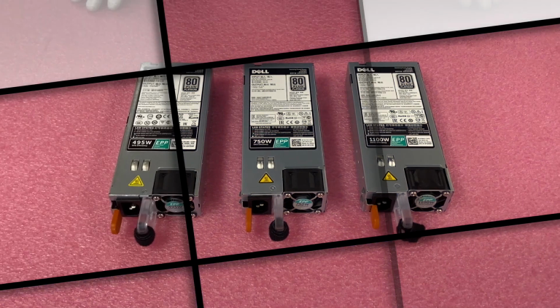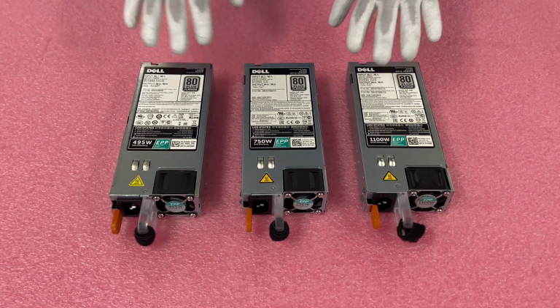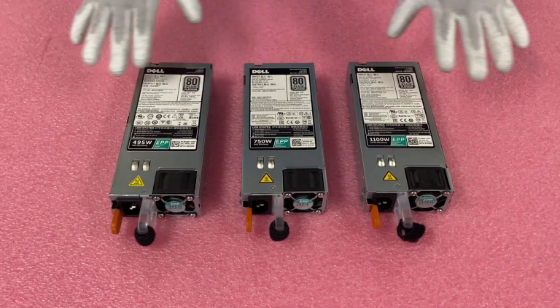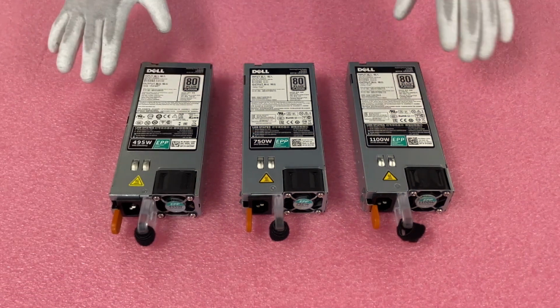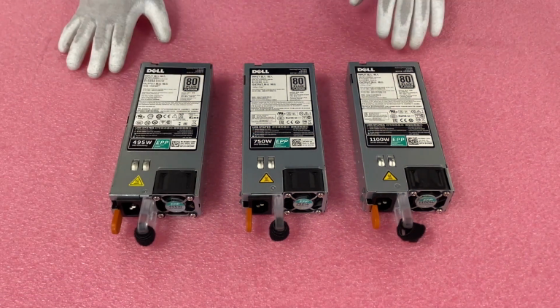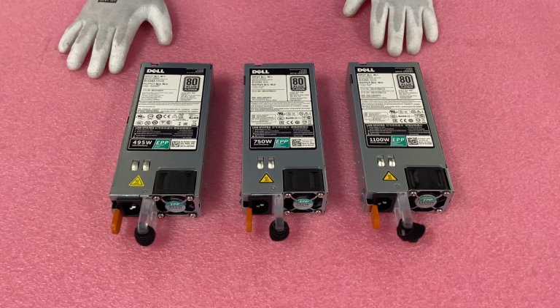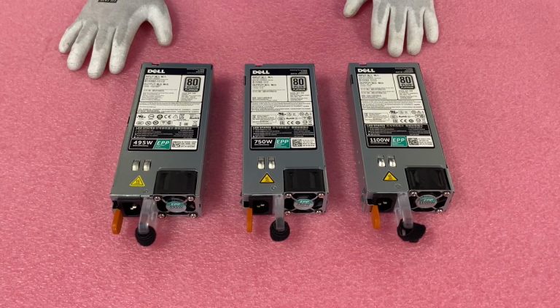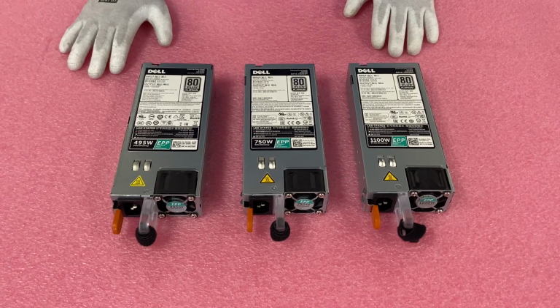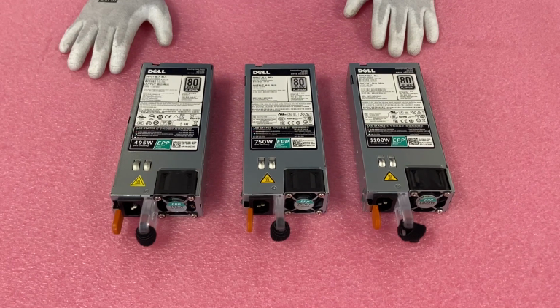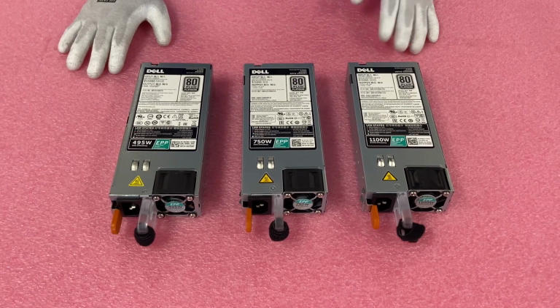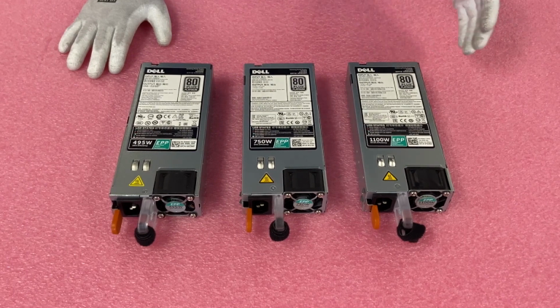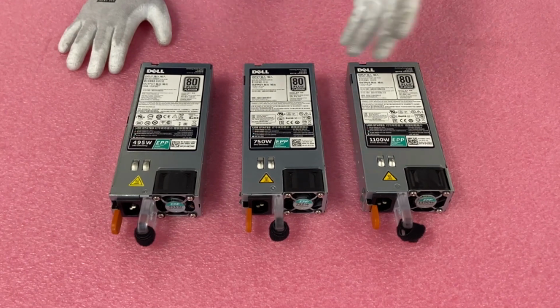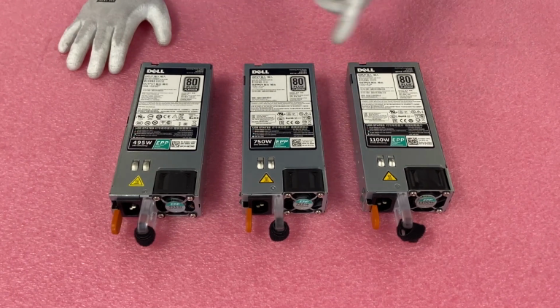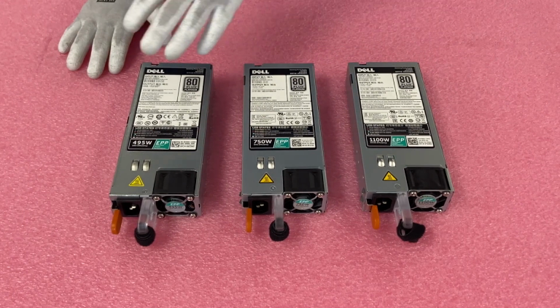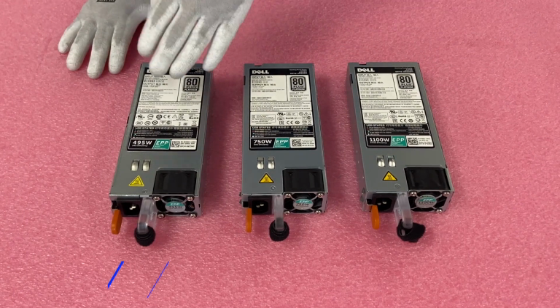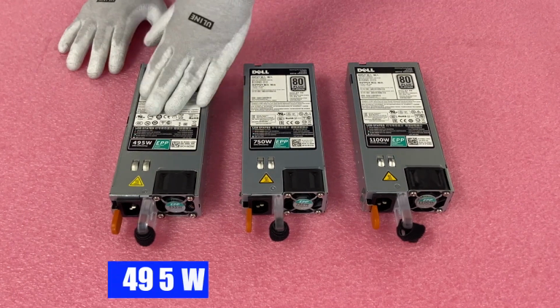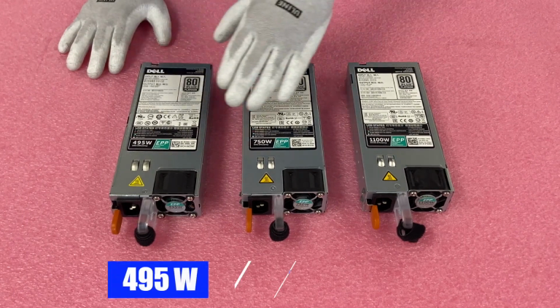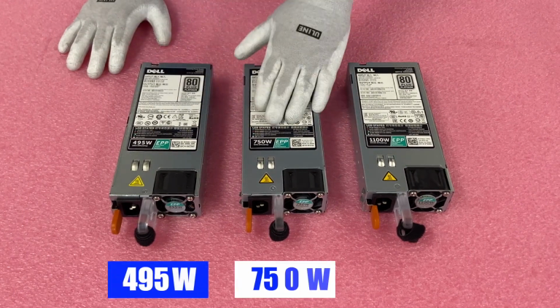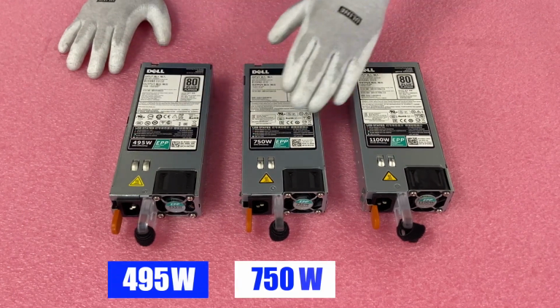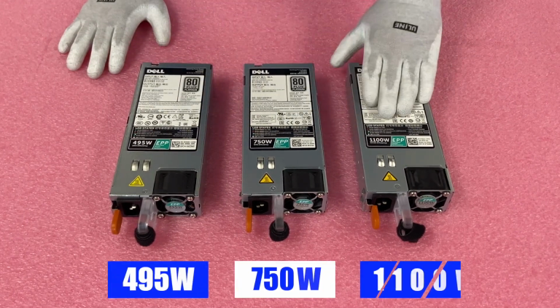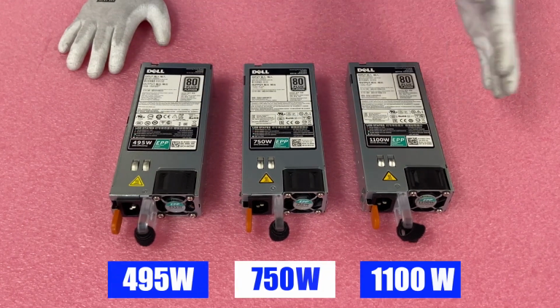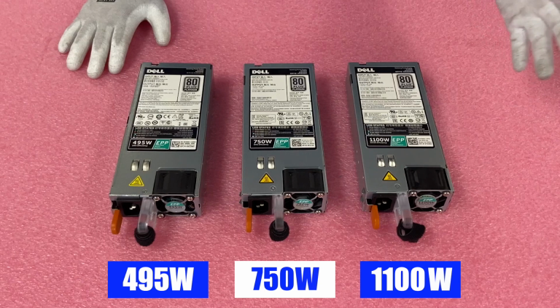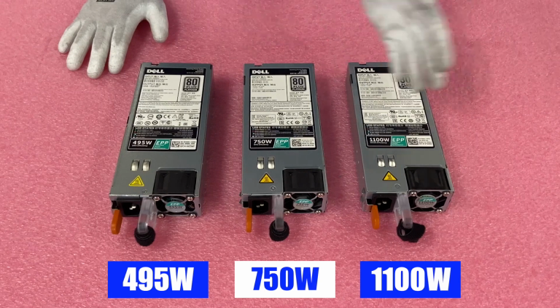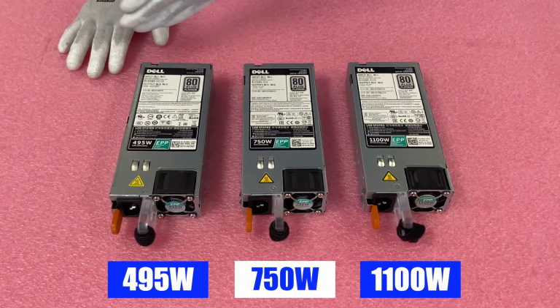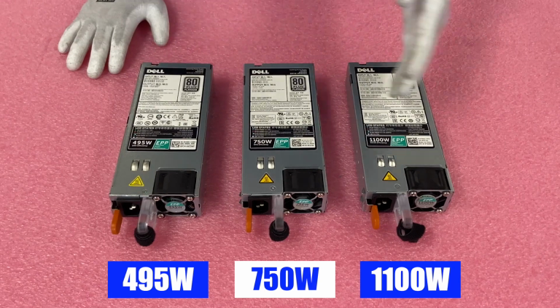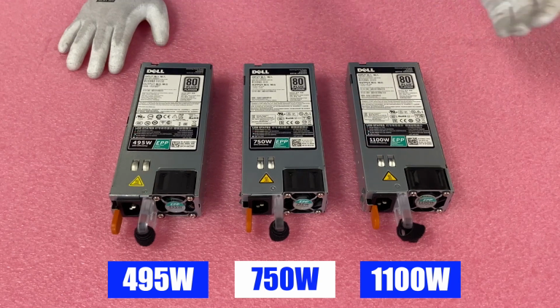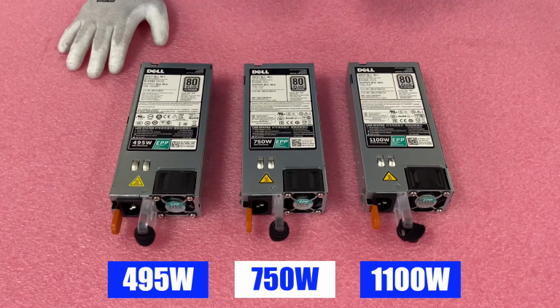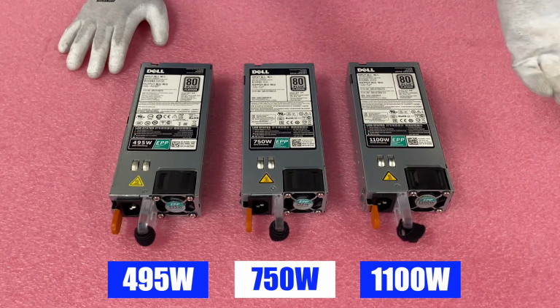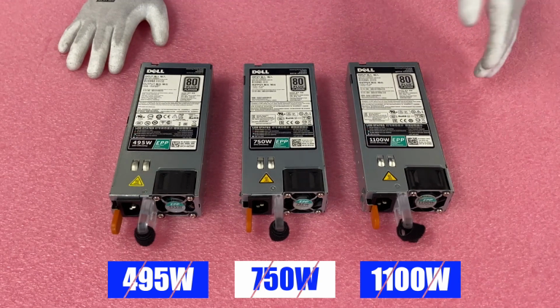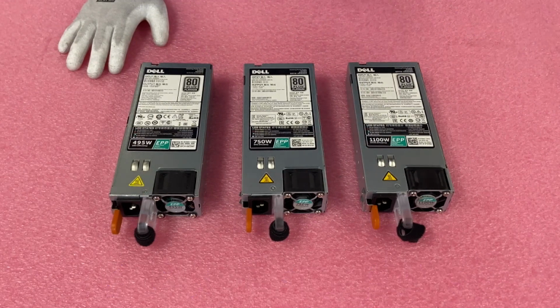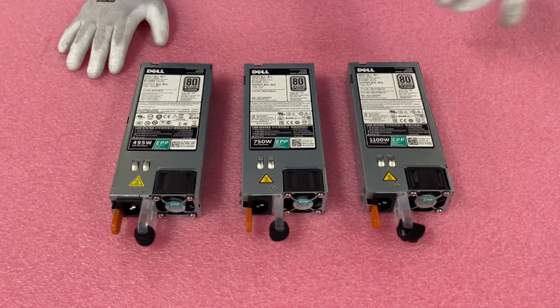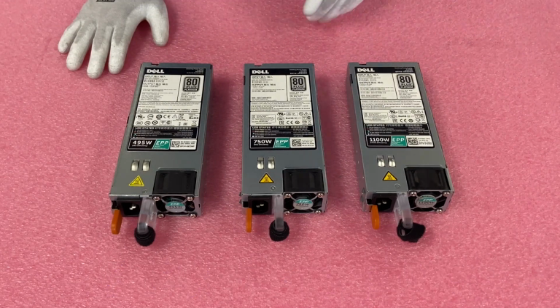Here's just a quick snapshot — I wanted to show you the different power supplies. As we talked about: 495, 750, 1100 — they're all the exact same form factor, so they all just pop in and out. We'll show you how to do that.